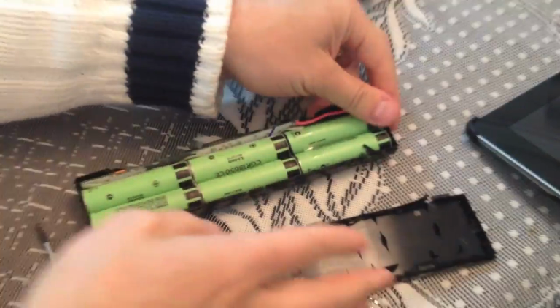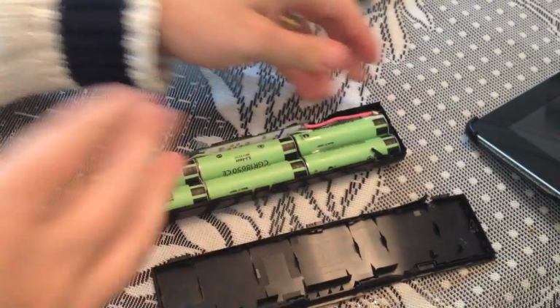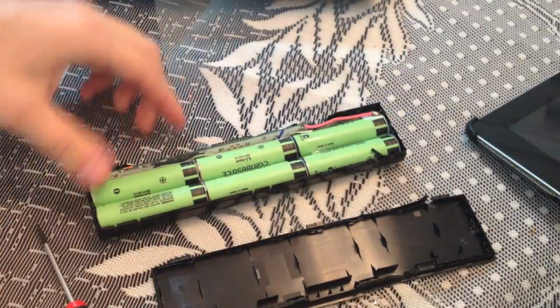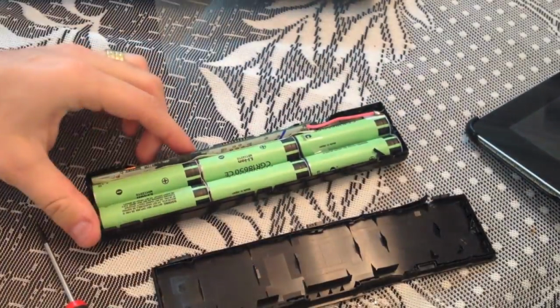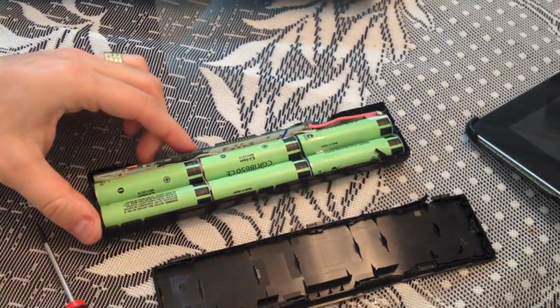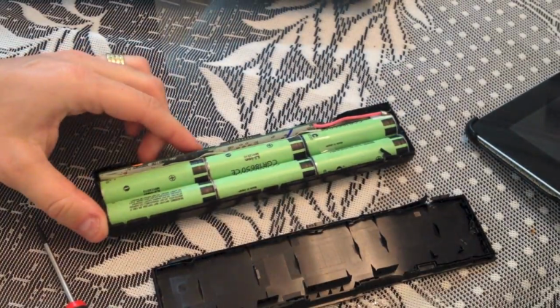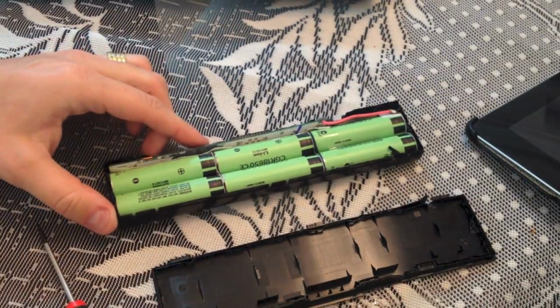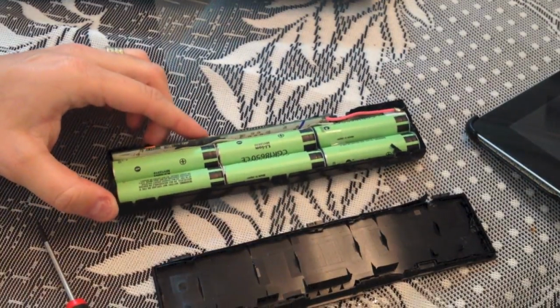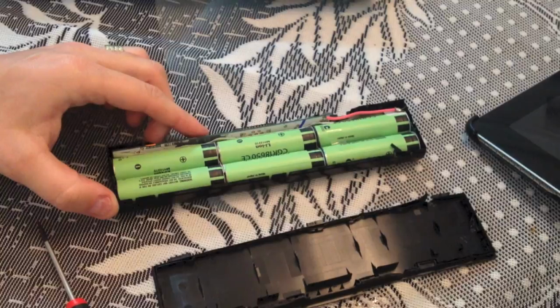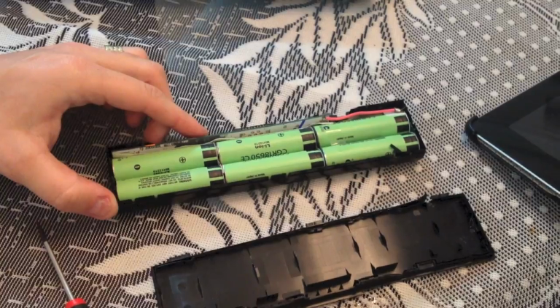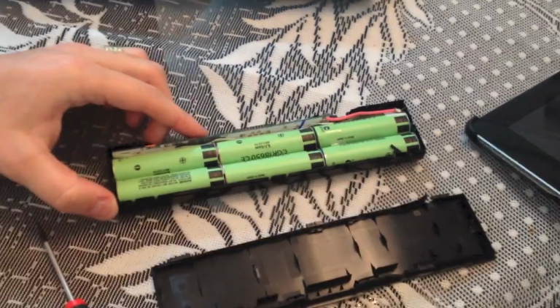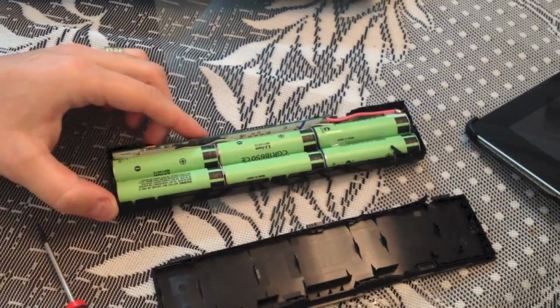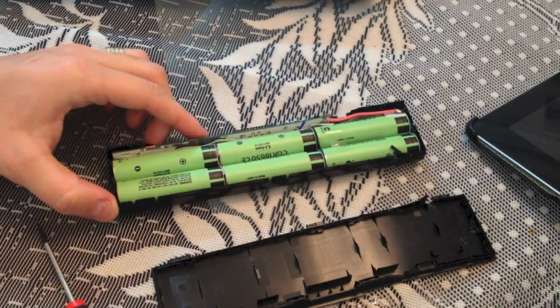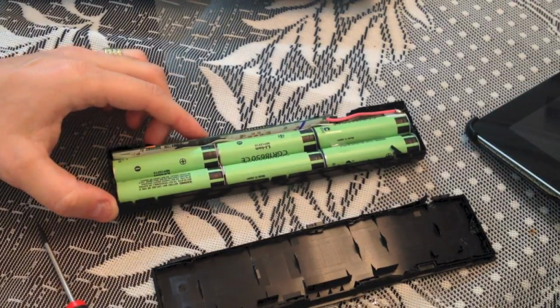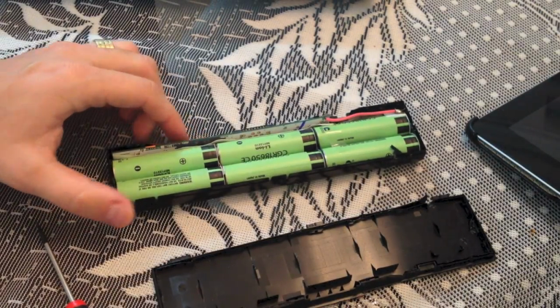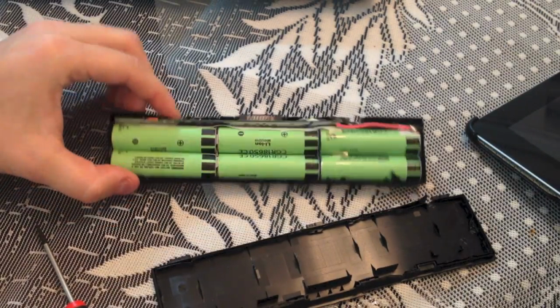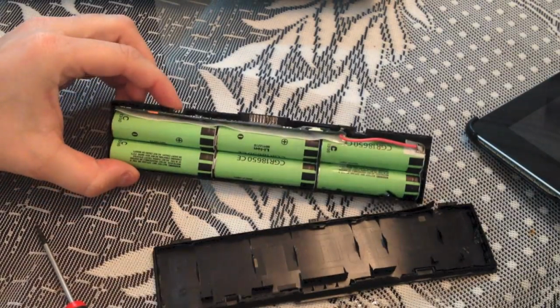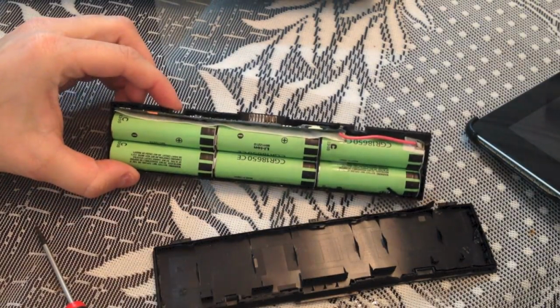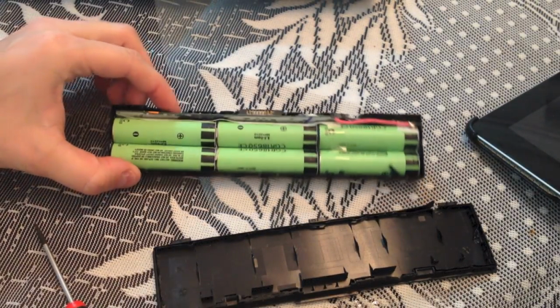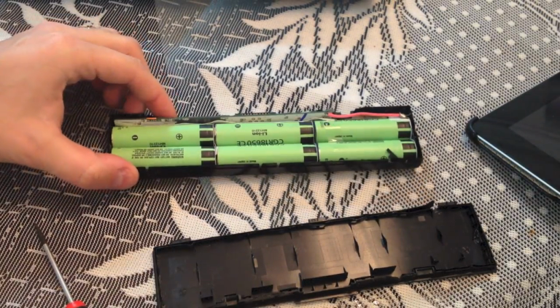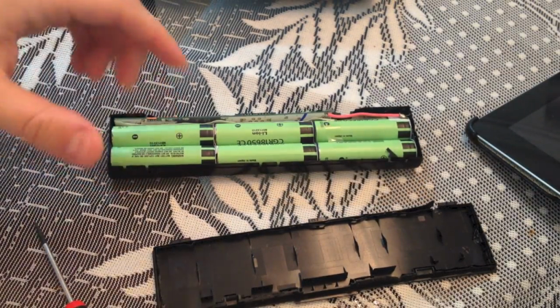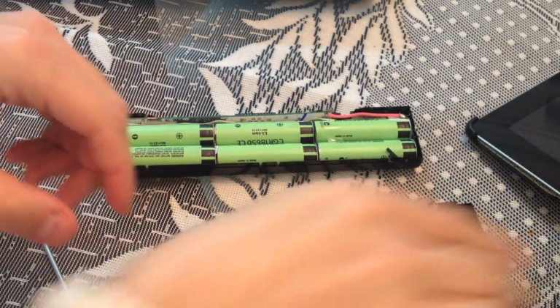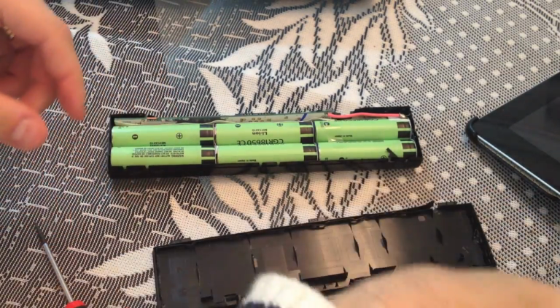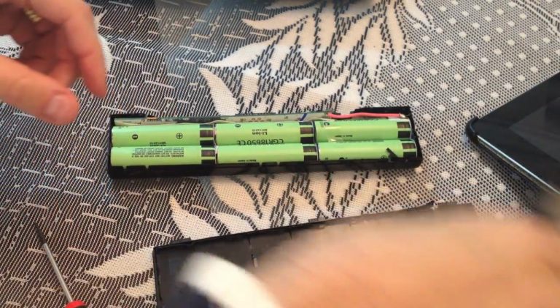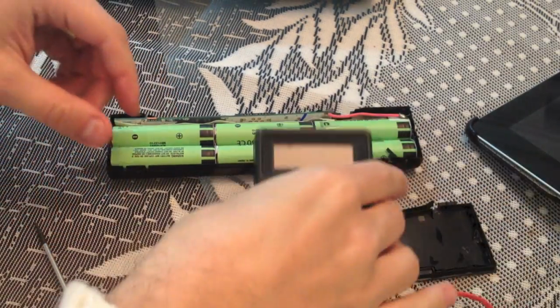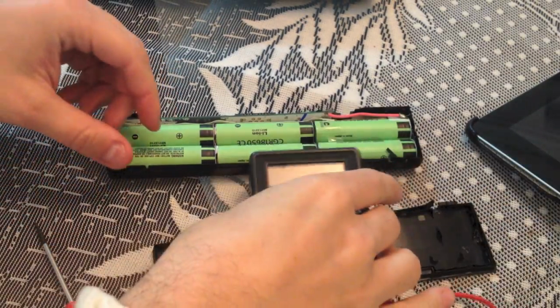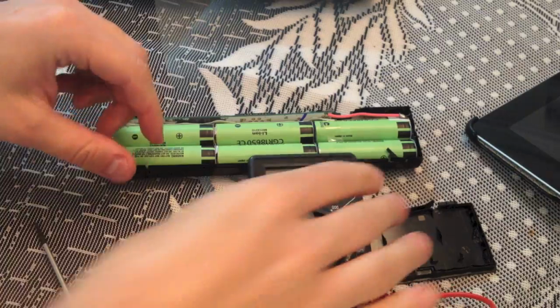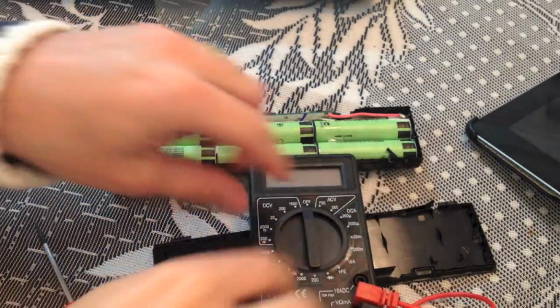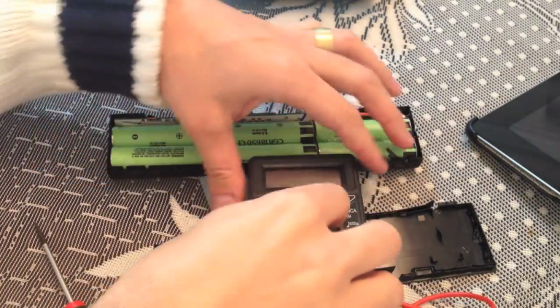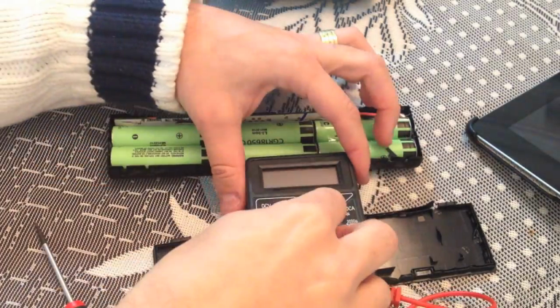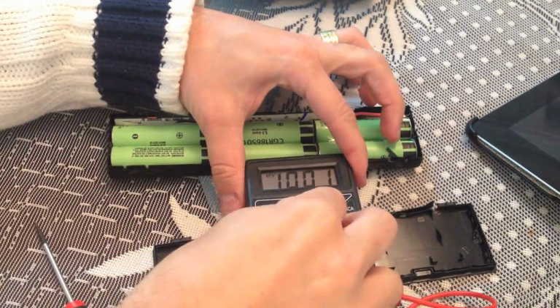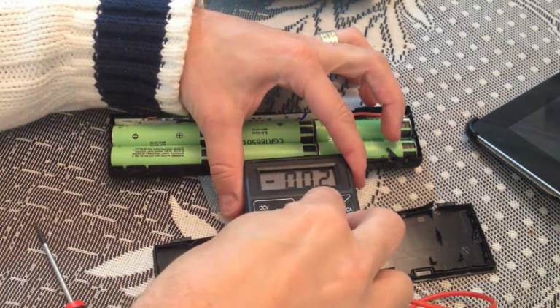Each cell has 3.7 volts. I'm taking this battery off this old laptop because it is also dead and I want to restore these batteries so I can use them on my RC.